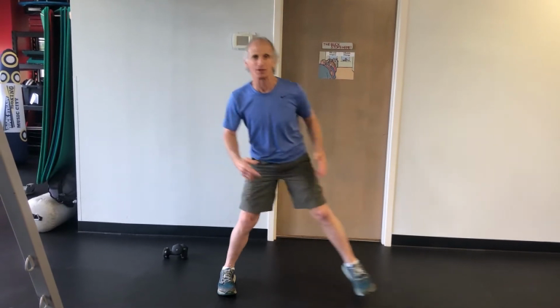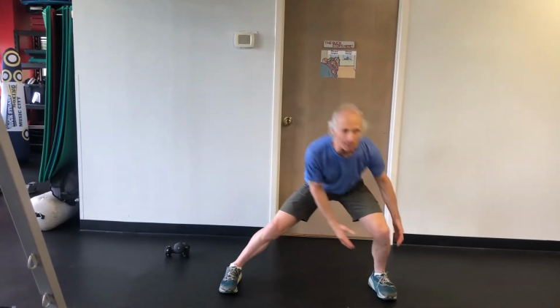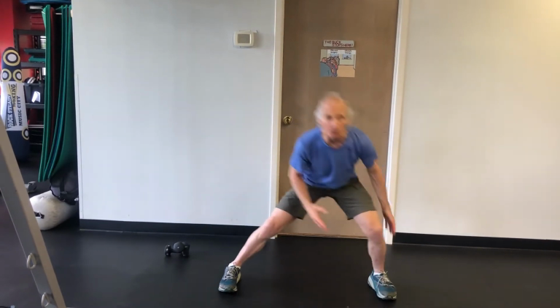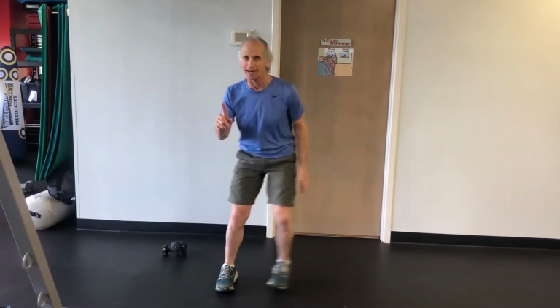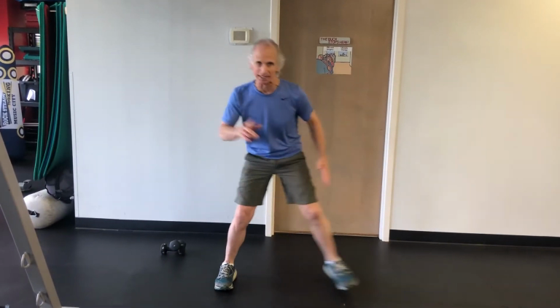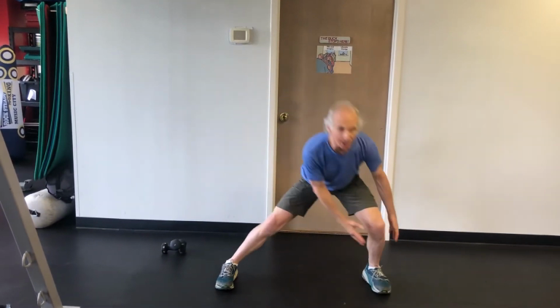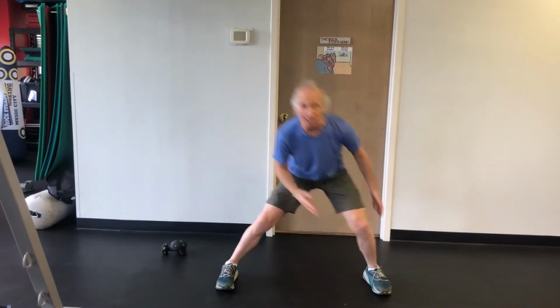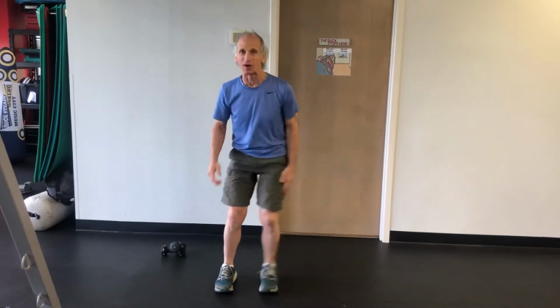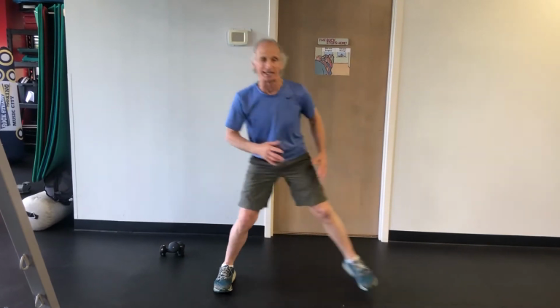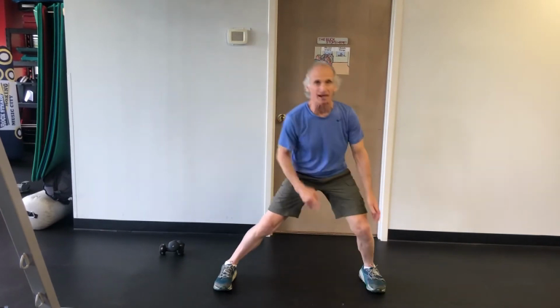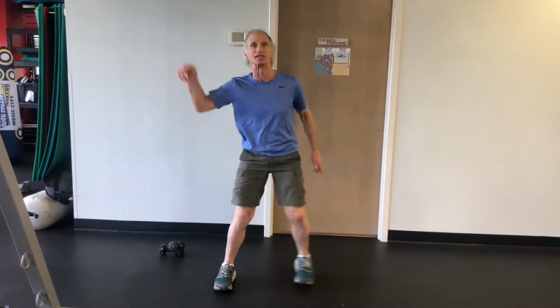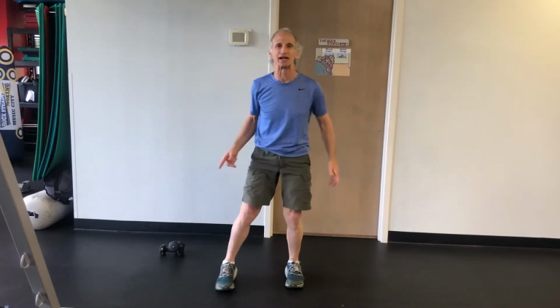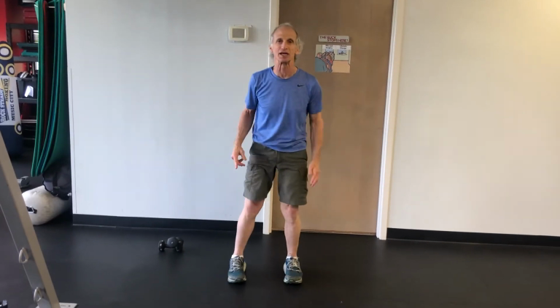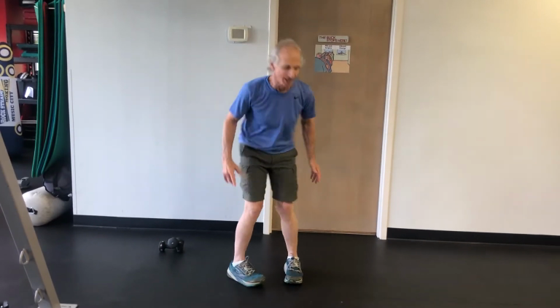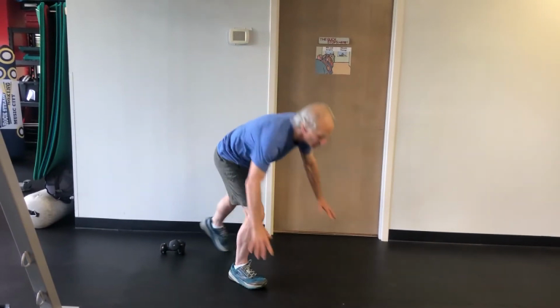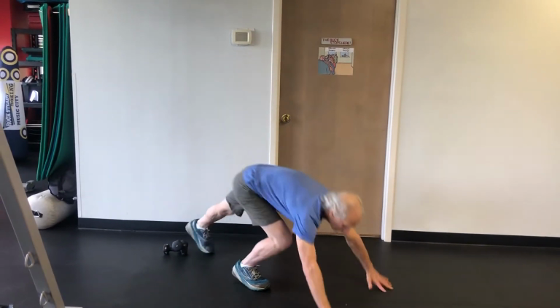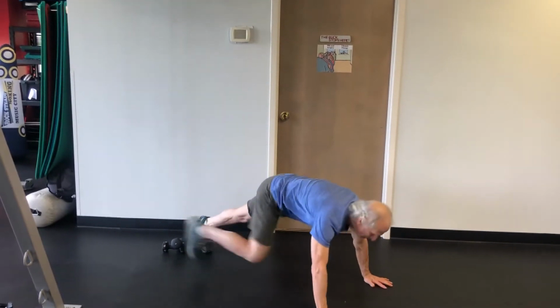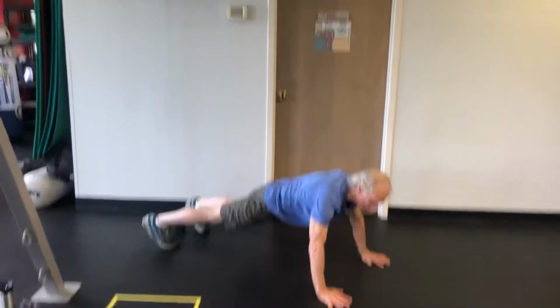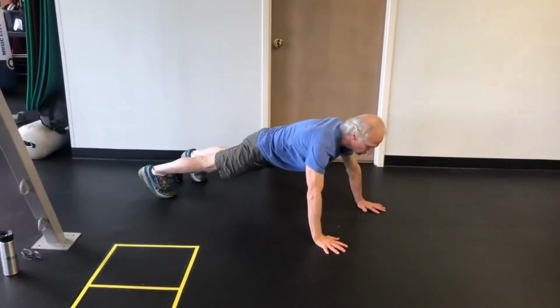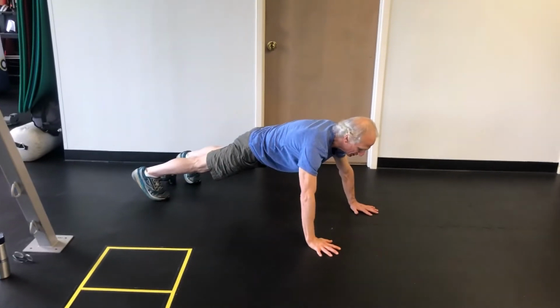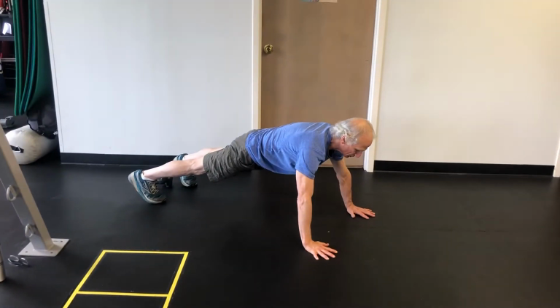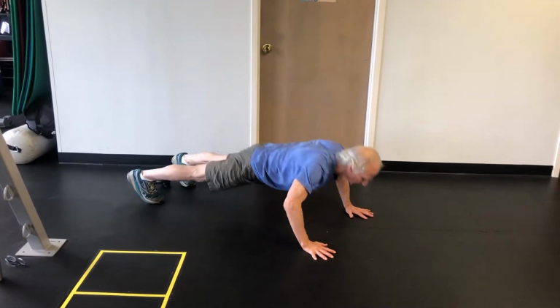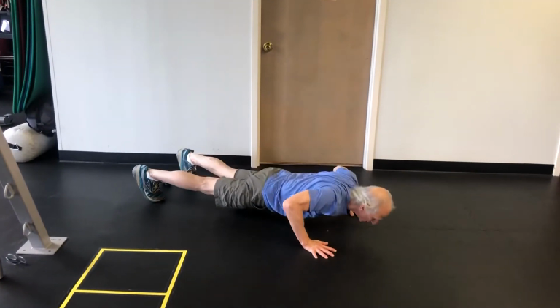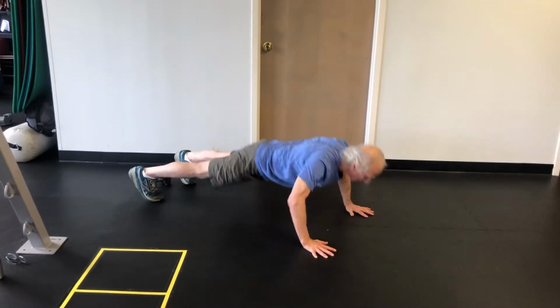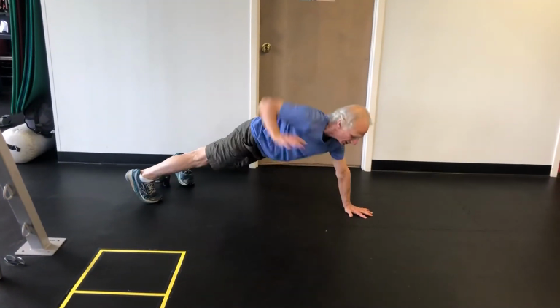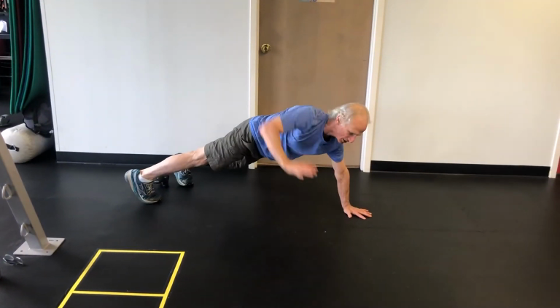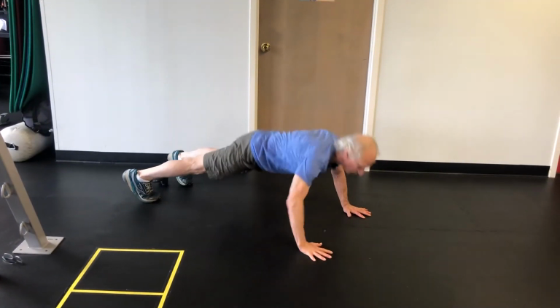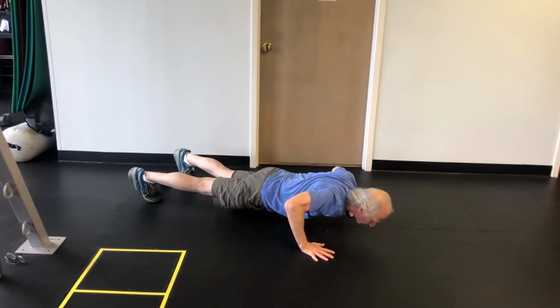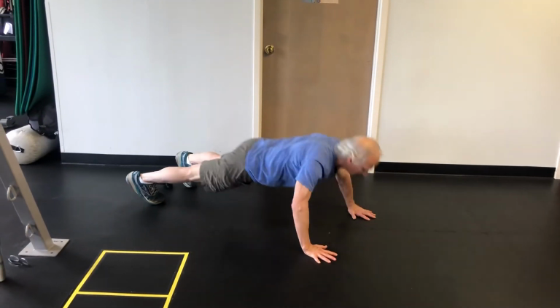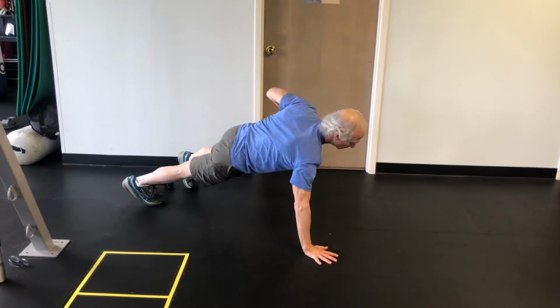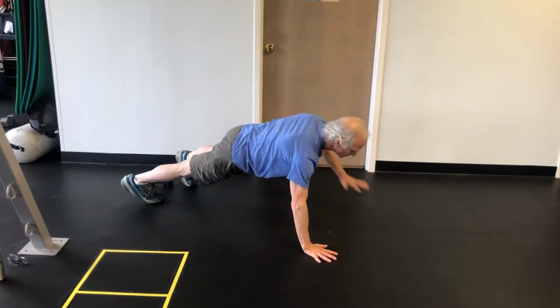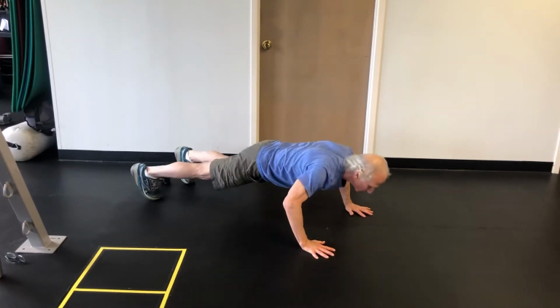You're going to step out to one side only and get that one leg — on the next round you'll do the other. Then you're going to do a renegade push-up. You can do this on your knees or neutral, with or without dumbbells.